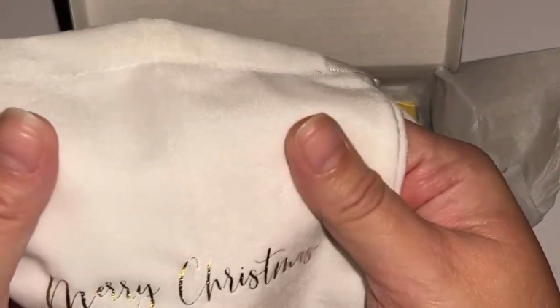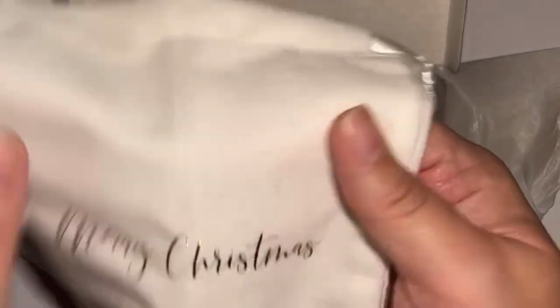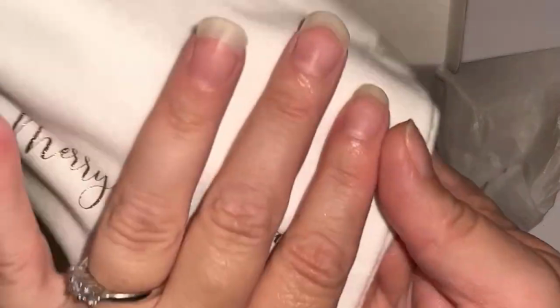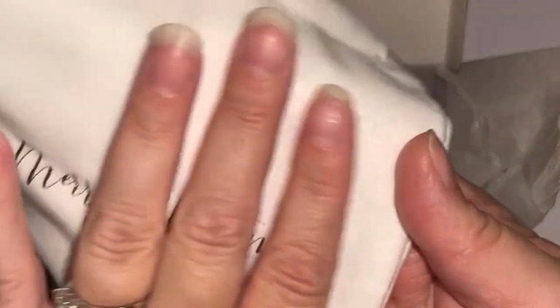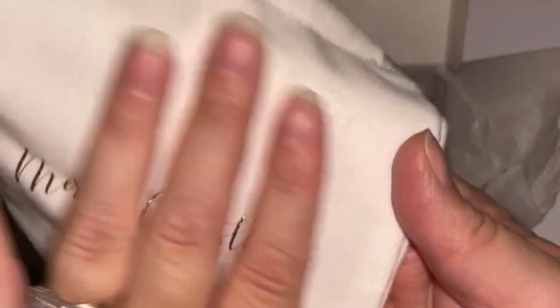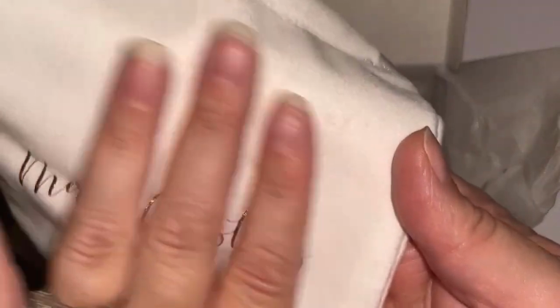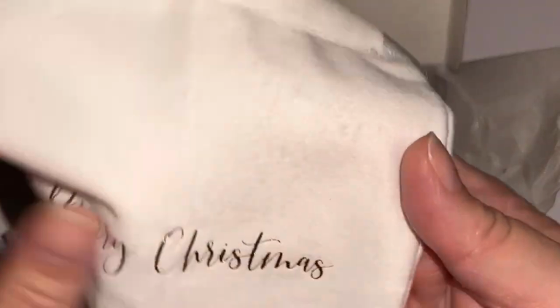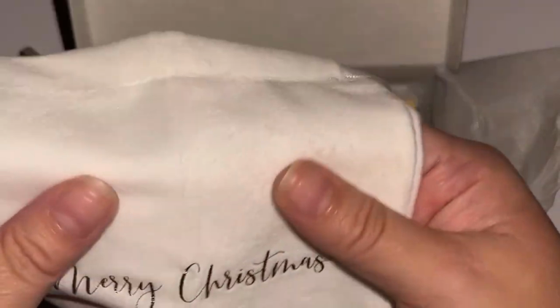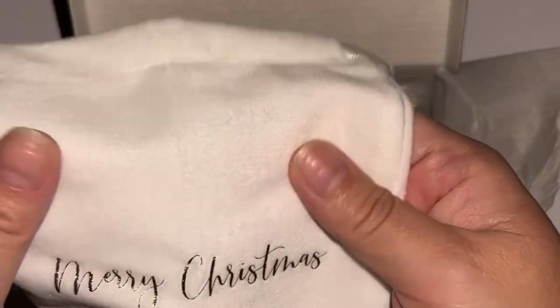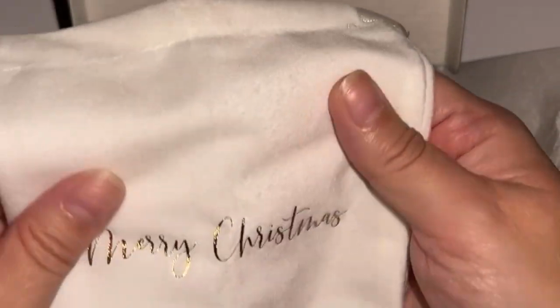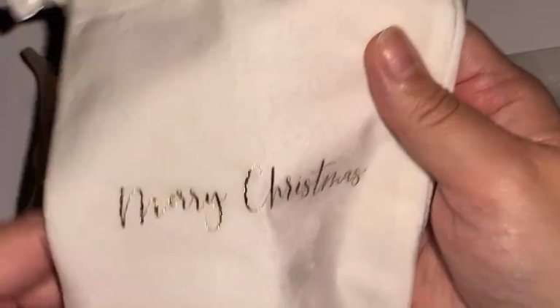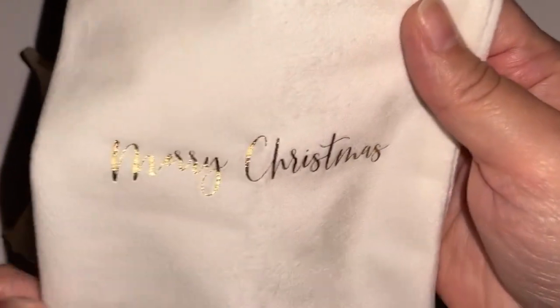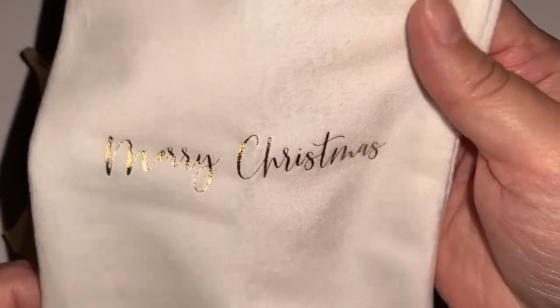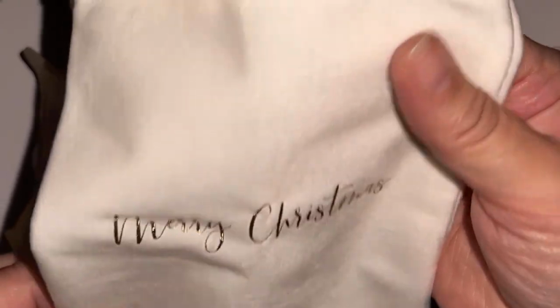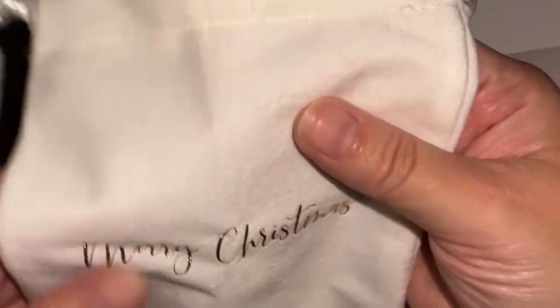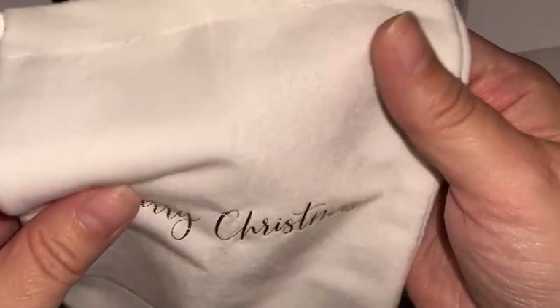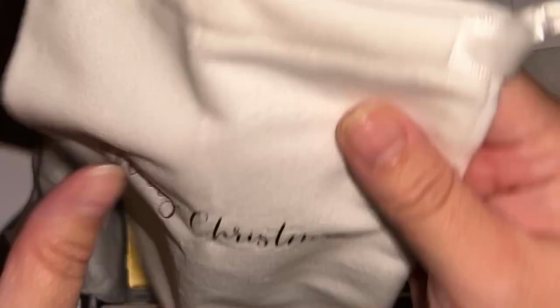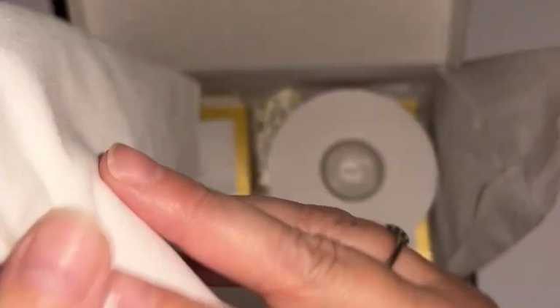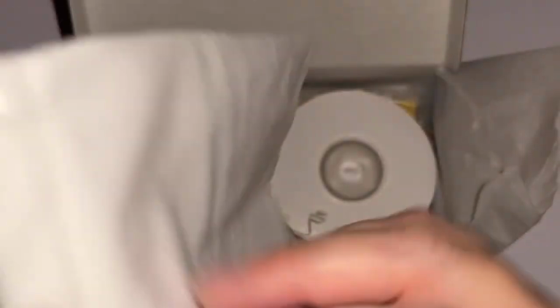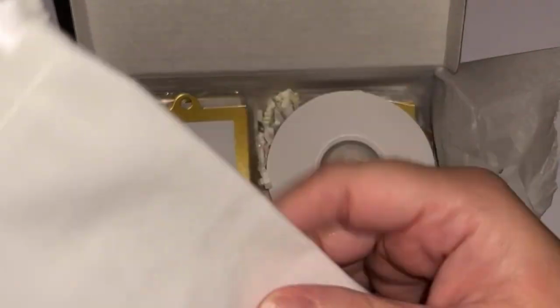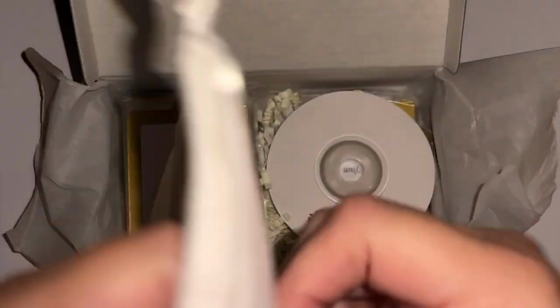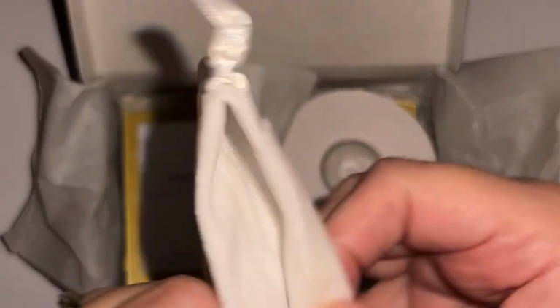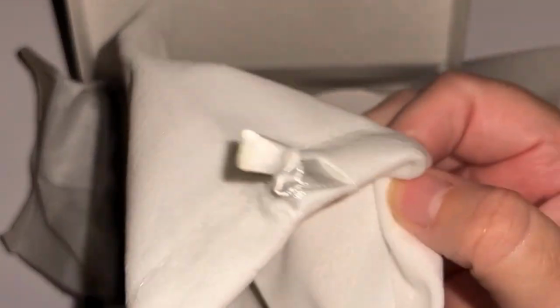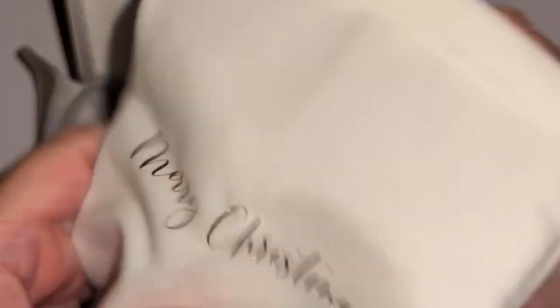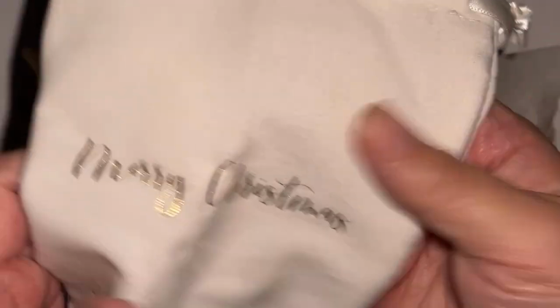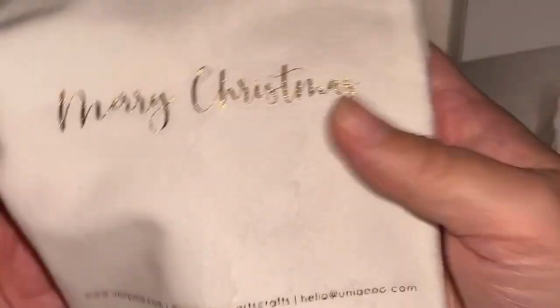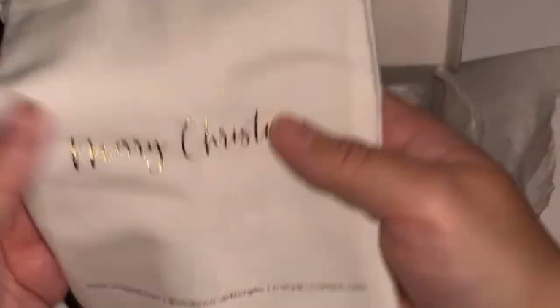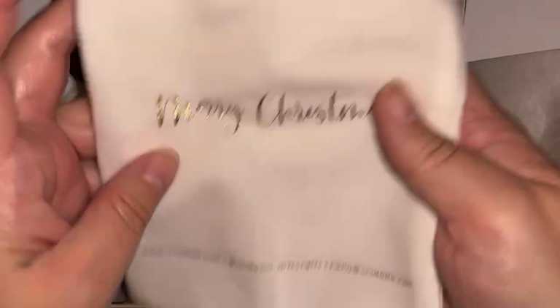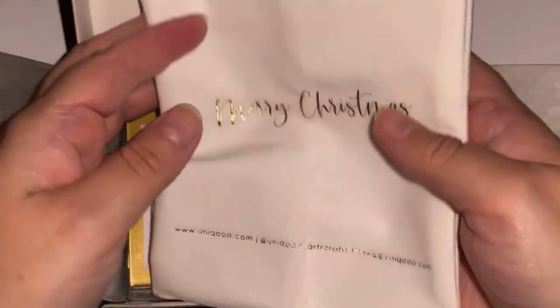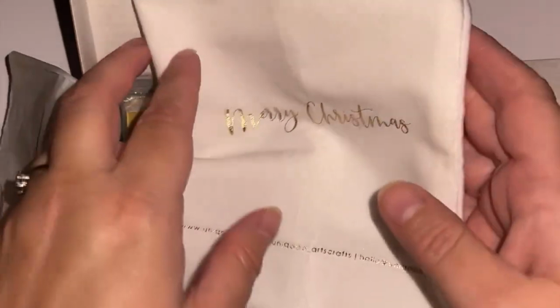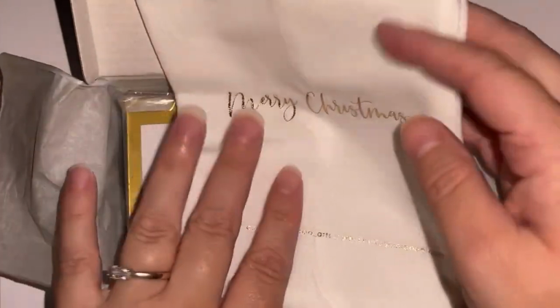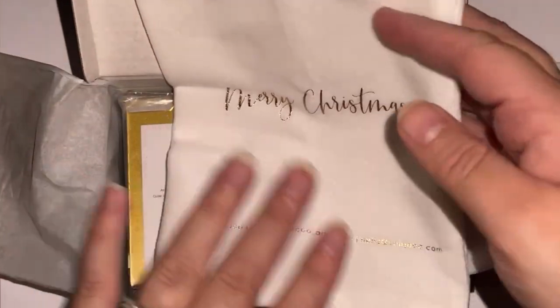I wish you could feel it. This bag is so soft. I've got to find out what it's made of because I need an entire wardrobe made of this. It's so soft — what a neat little thing for them to put in there.